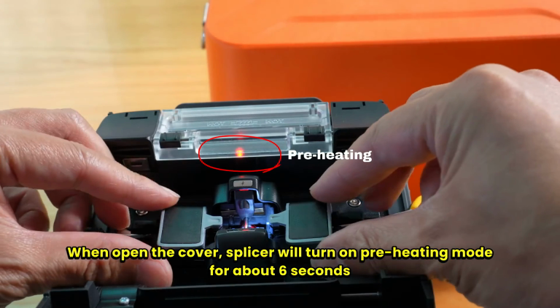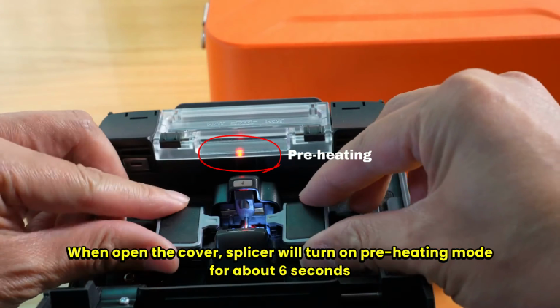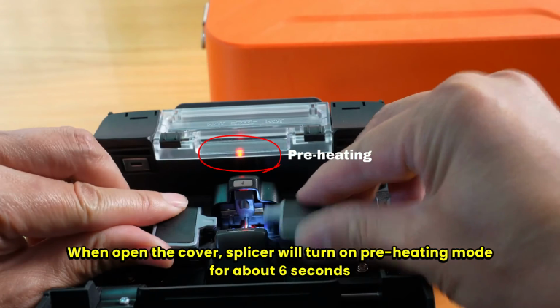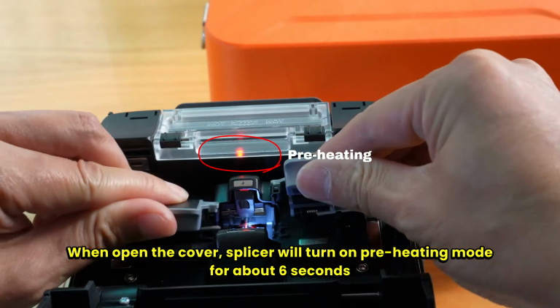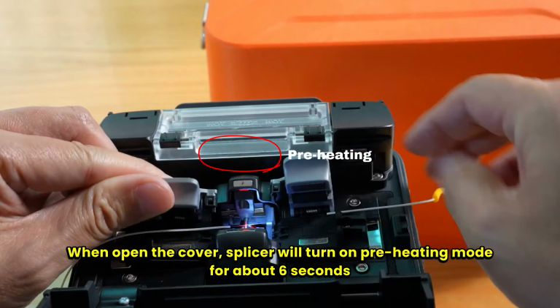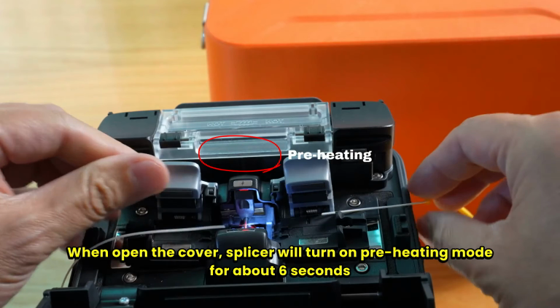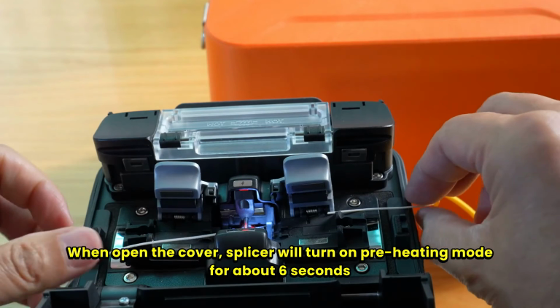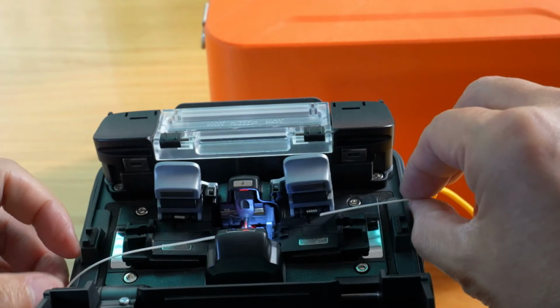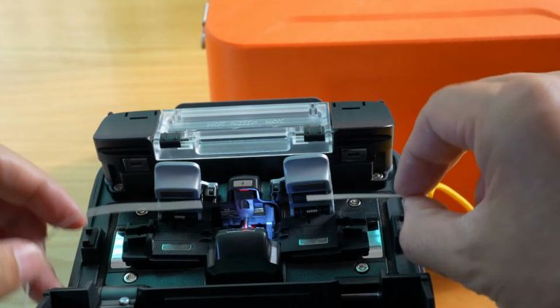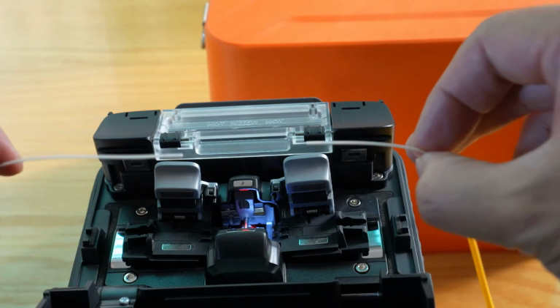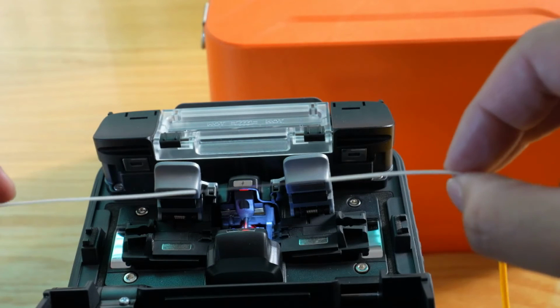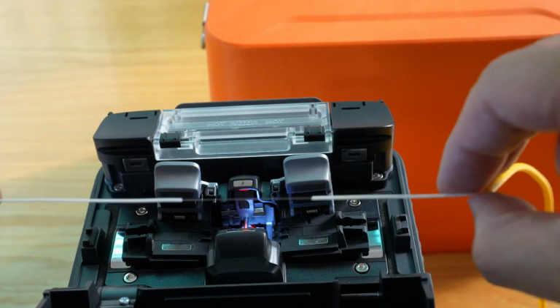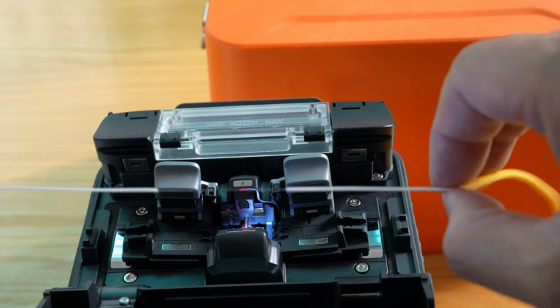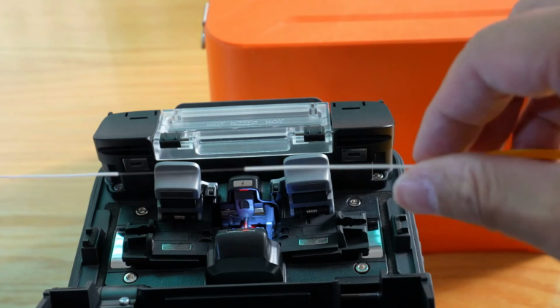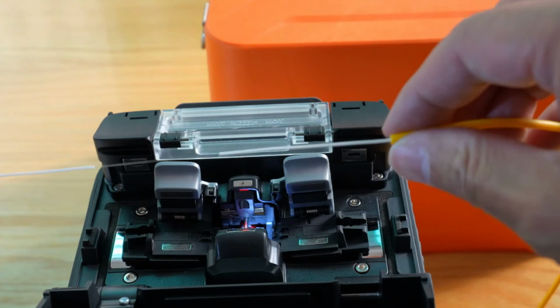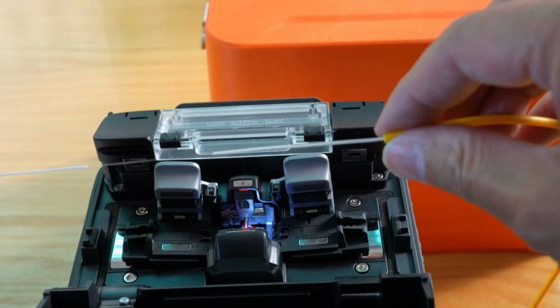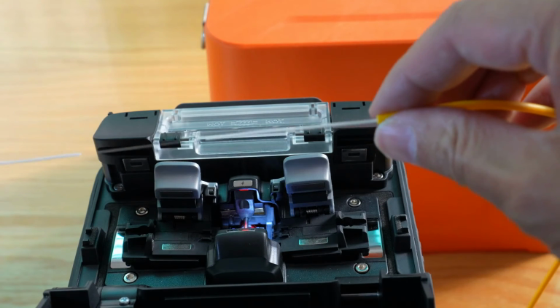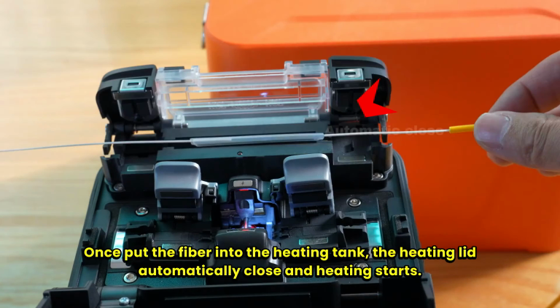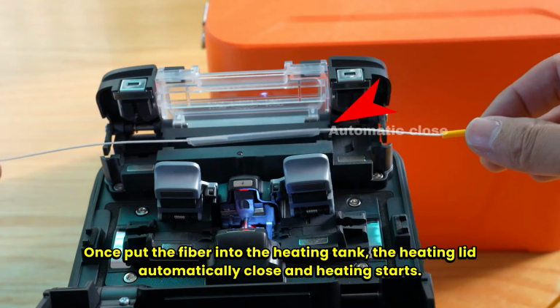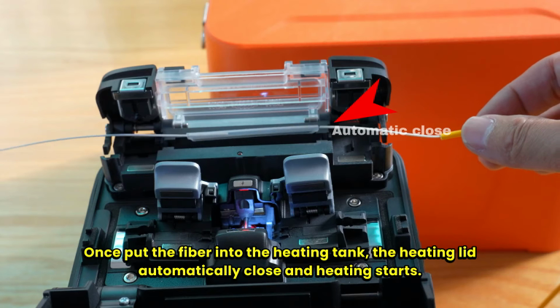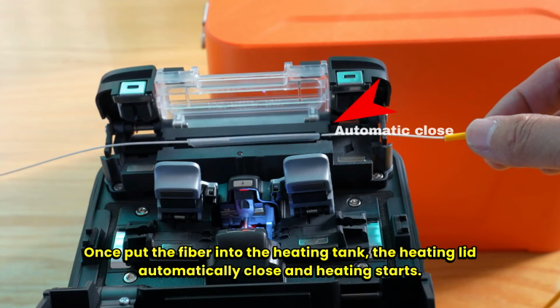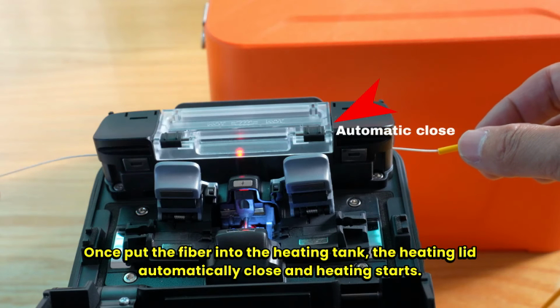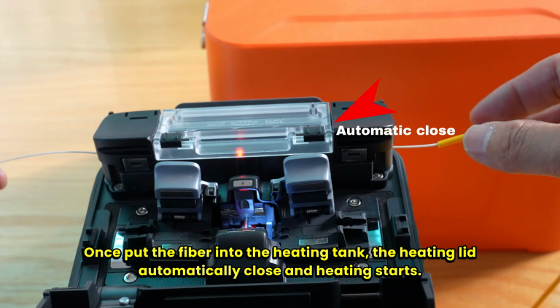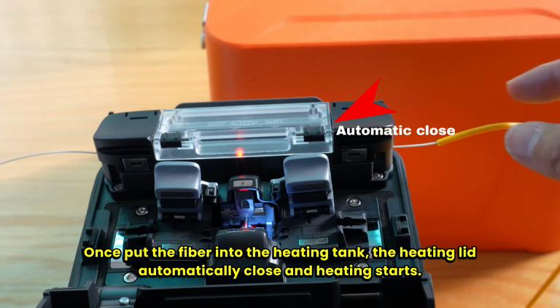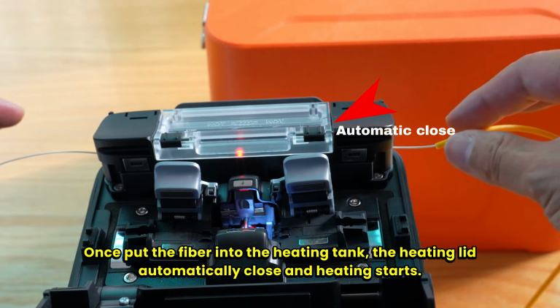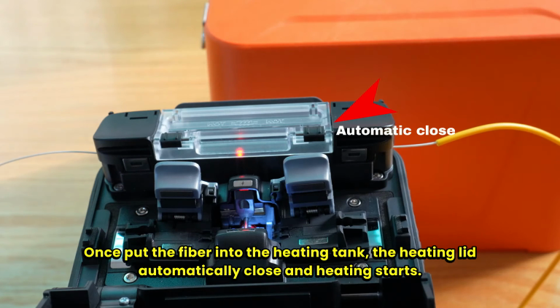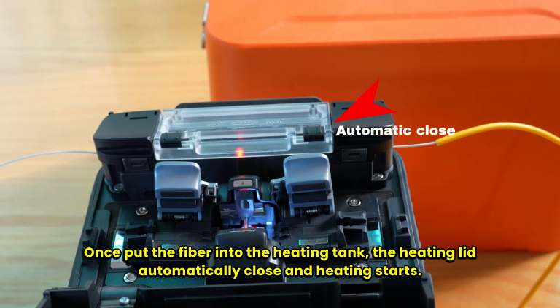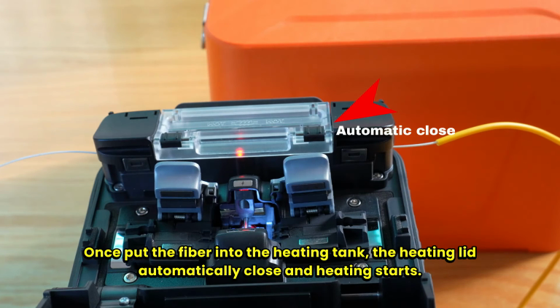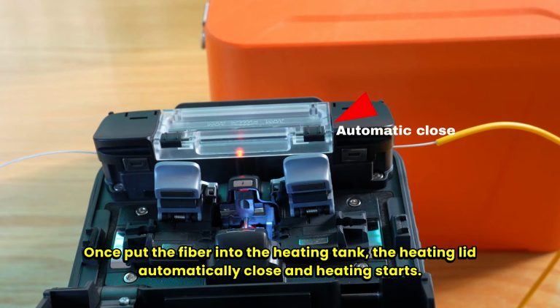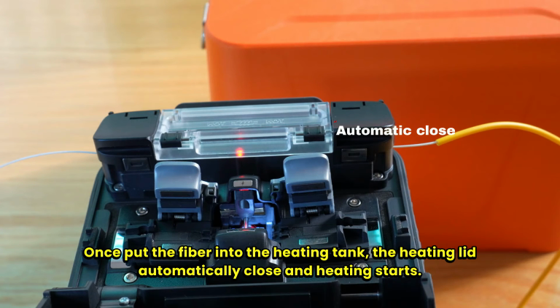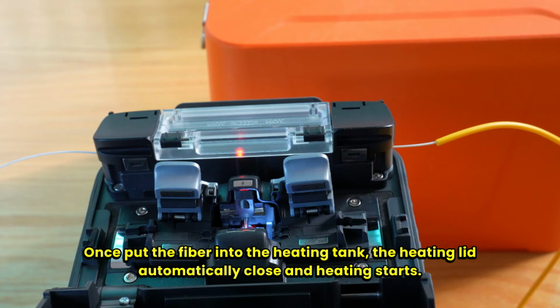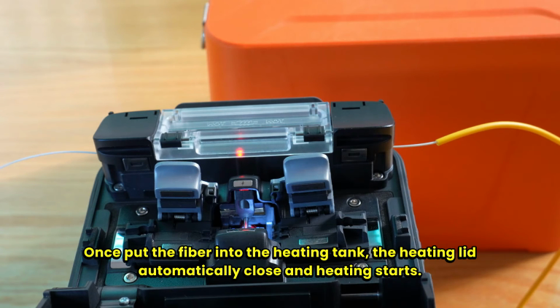Once the fiber is put into the heating tank, the heating lid automatically closes and heating starts.